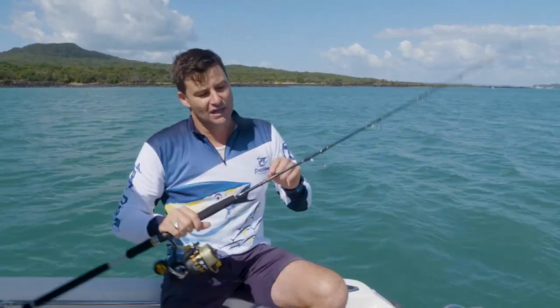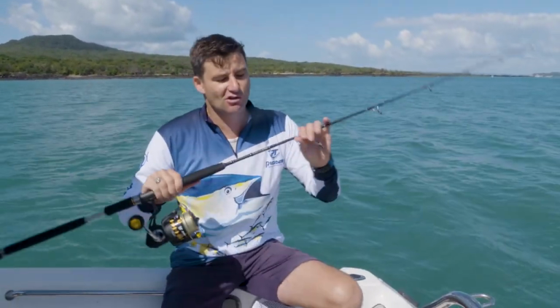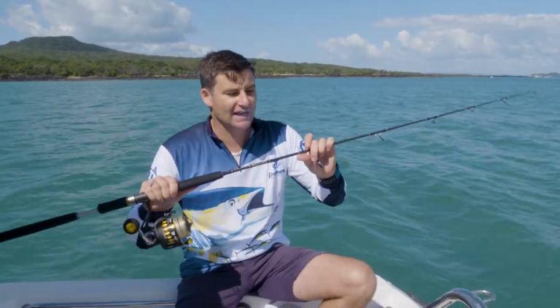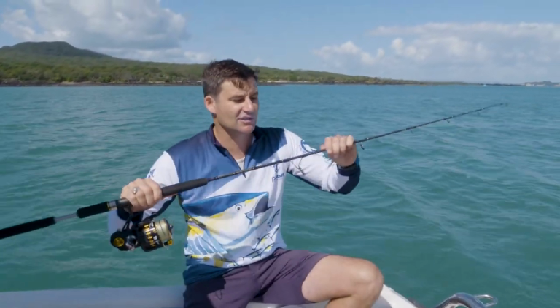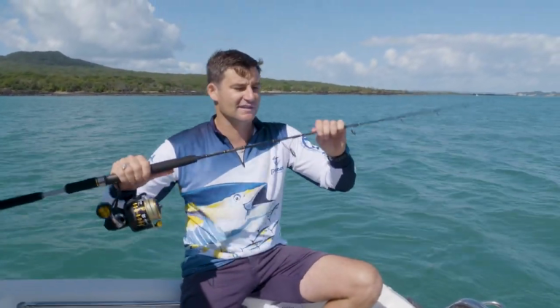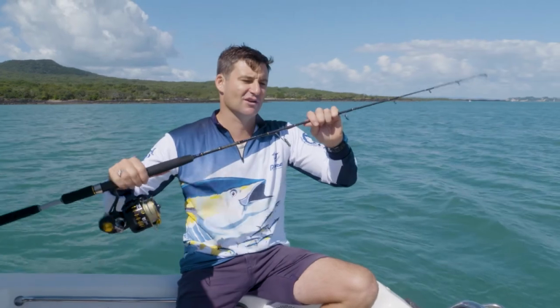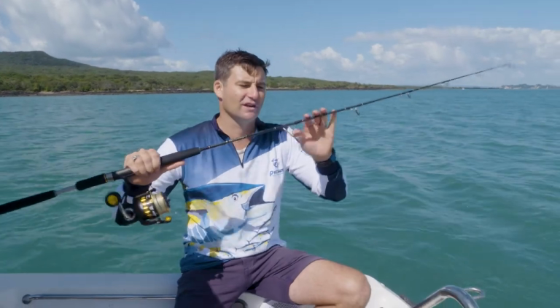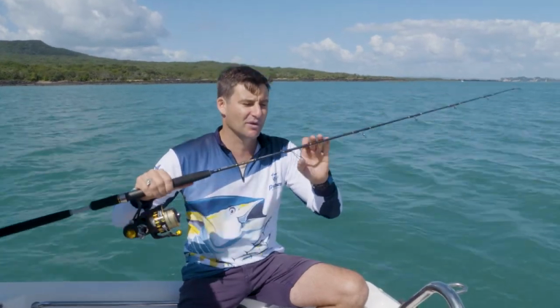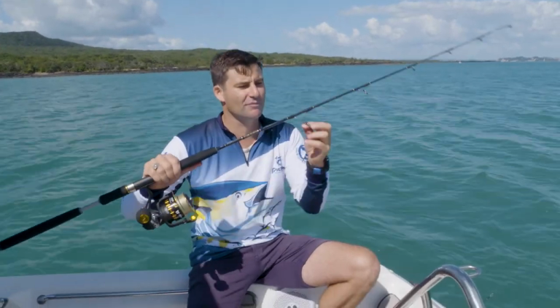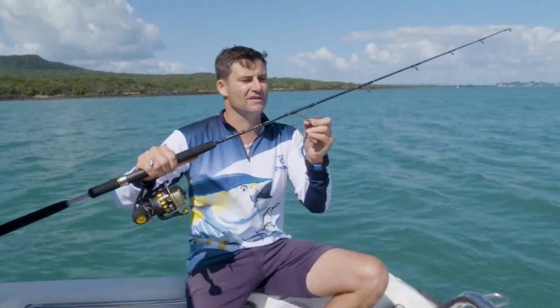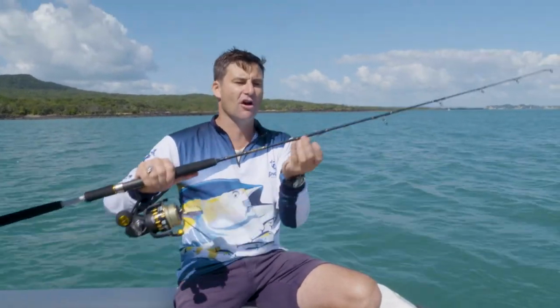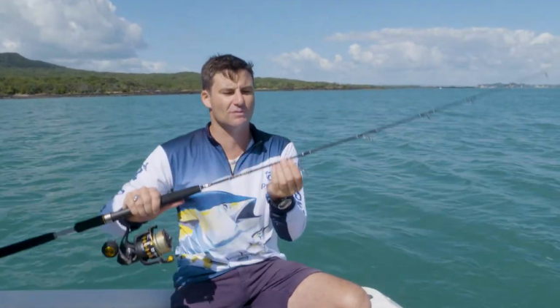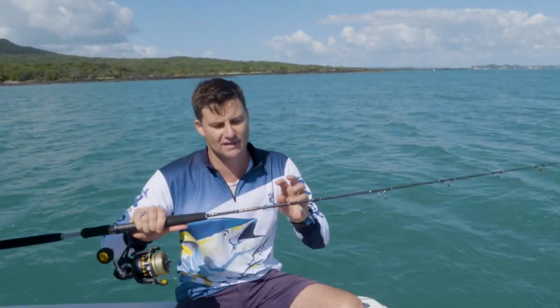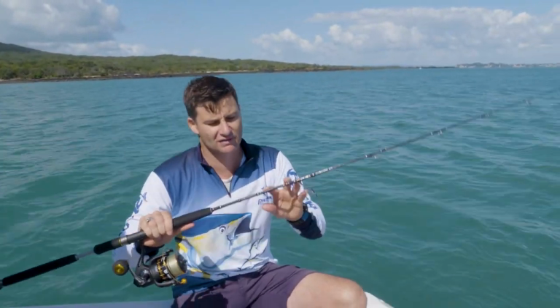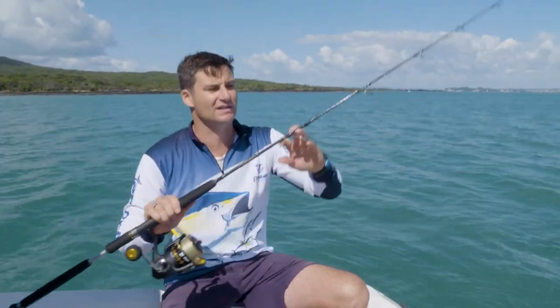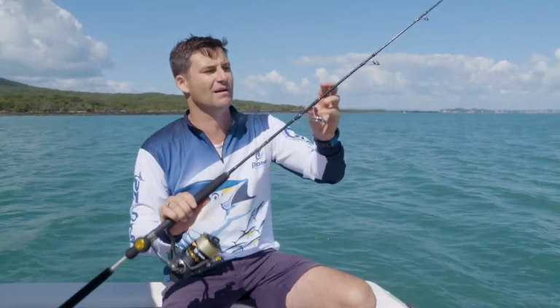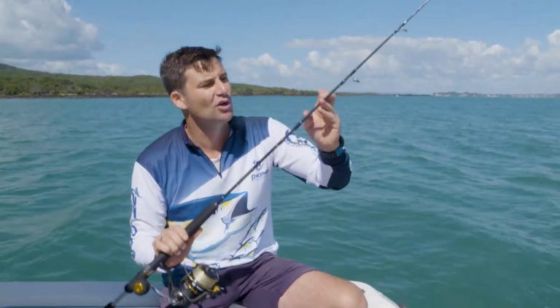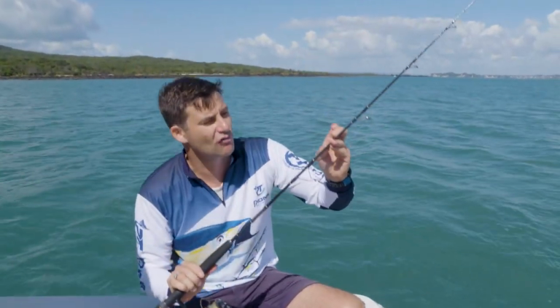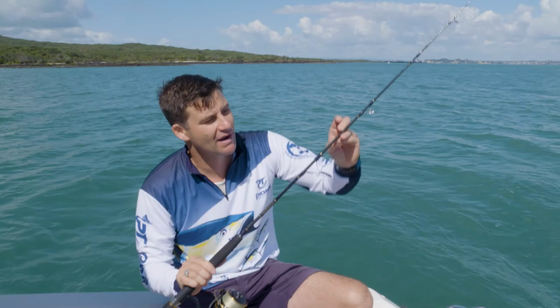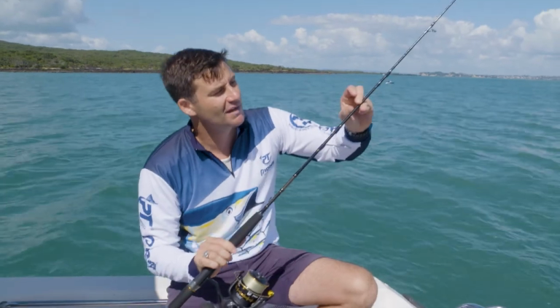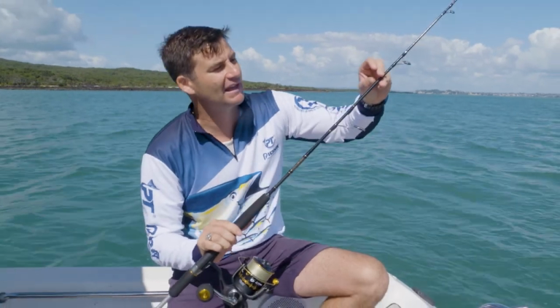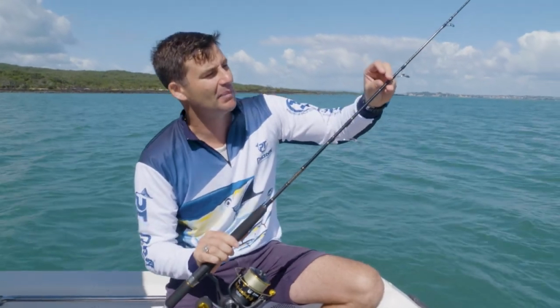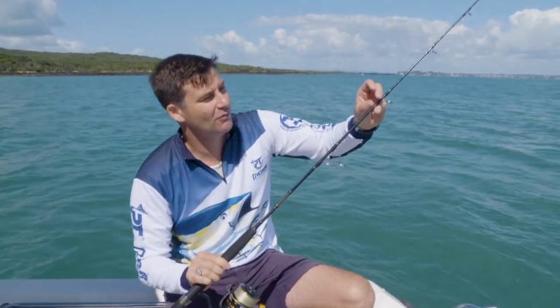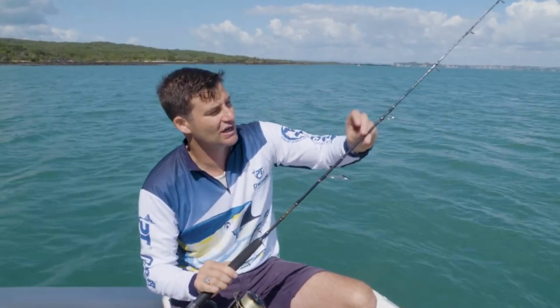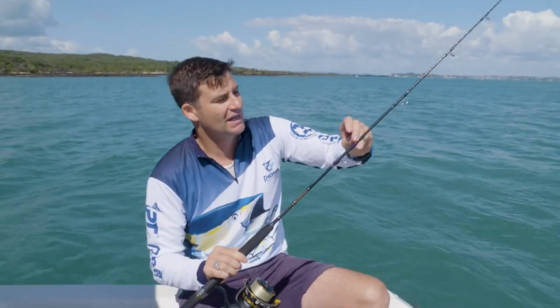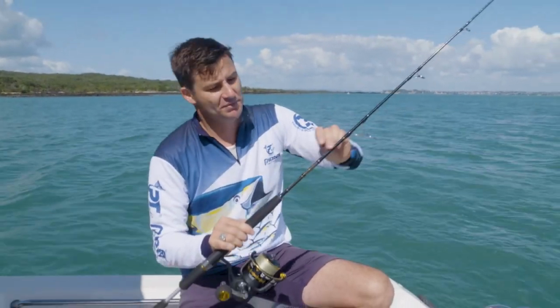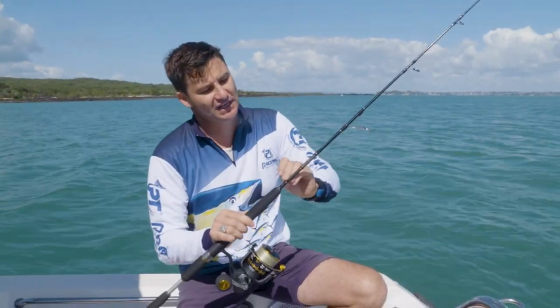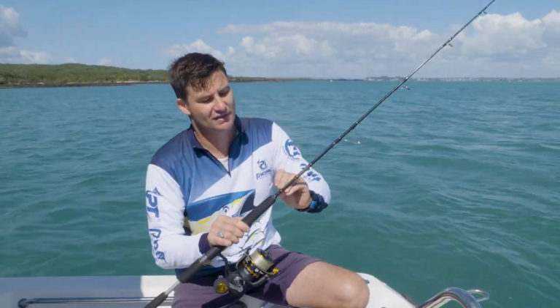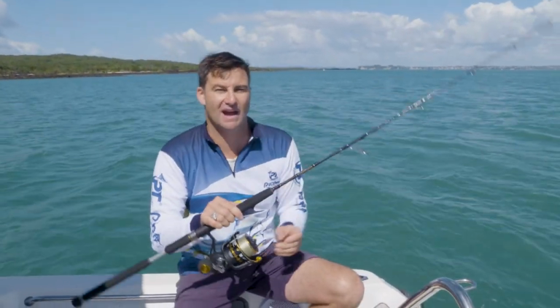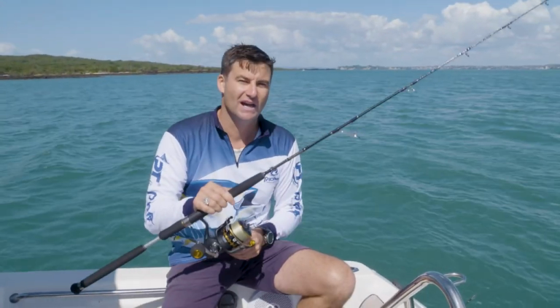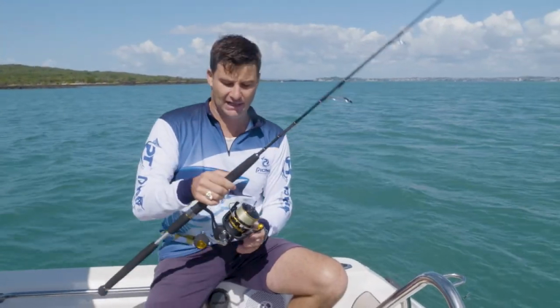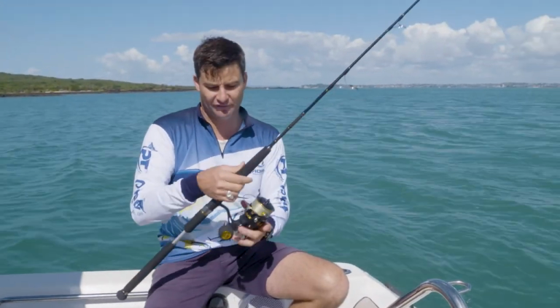Just looking at it closely, you can see the quality of the build from the guides, the way that they're mounted, and the carbon cross-wrapped blank up here, which helps give it the power and lift.